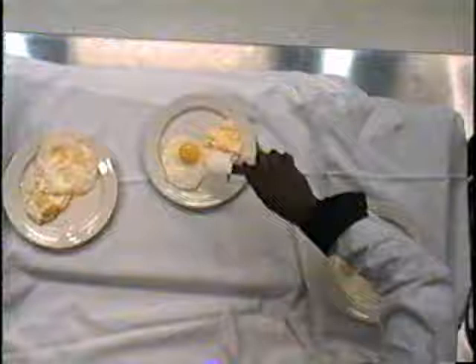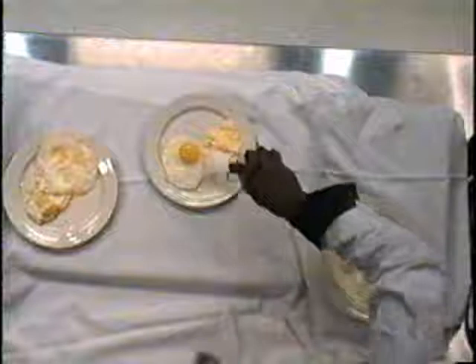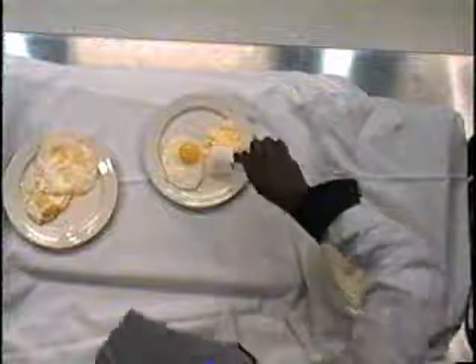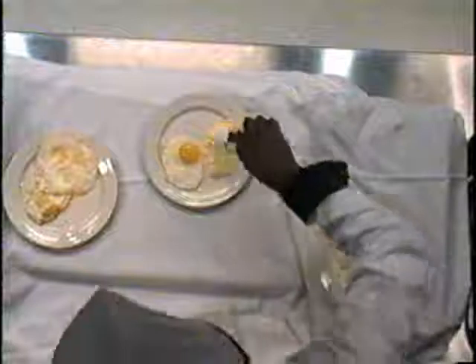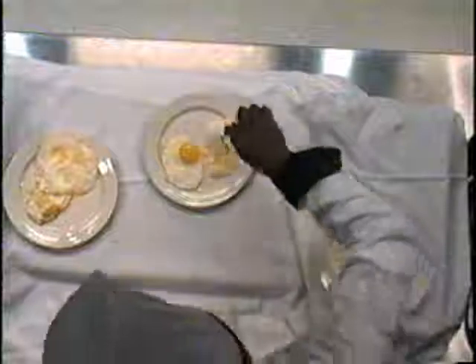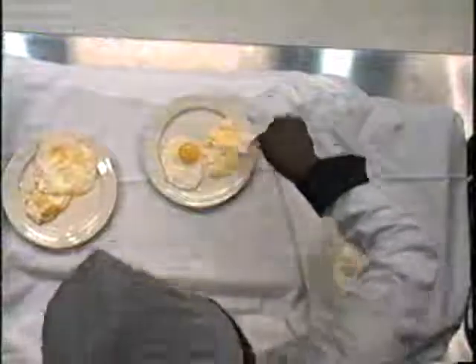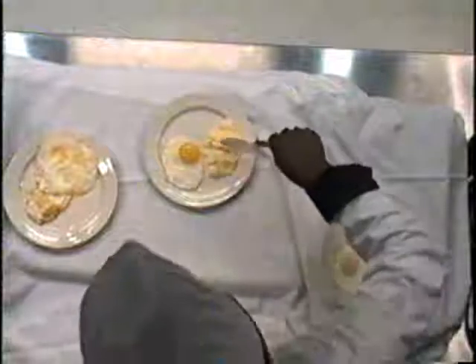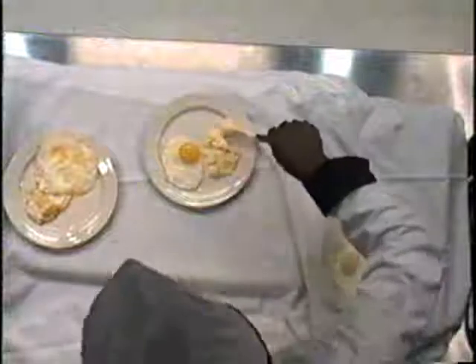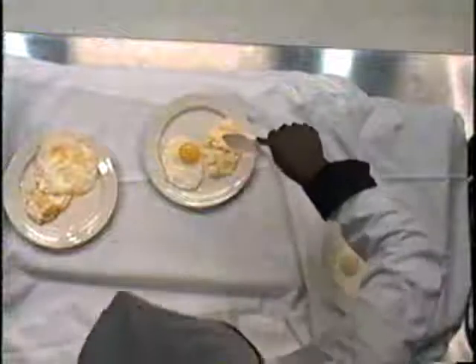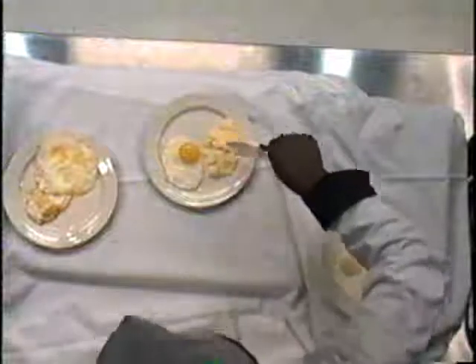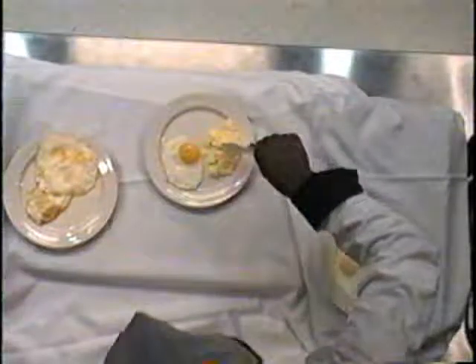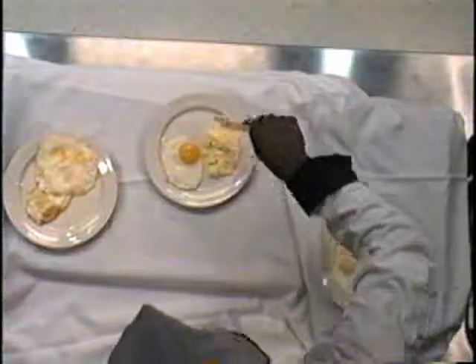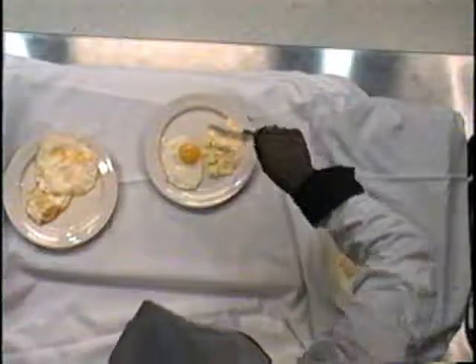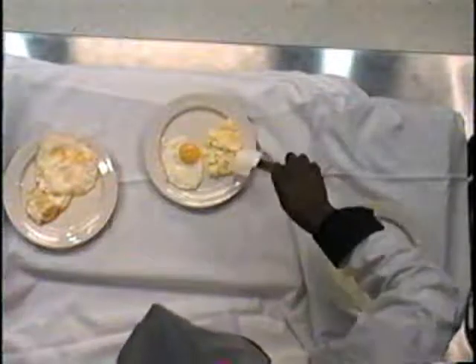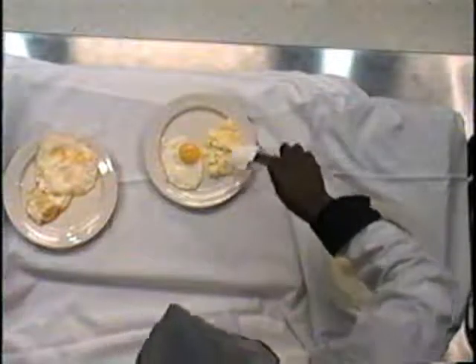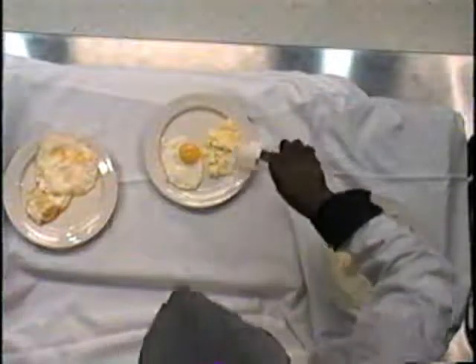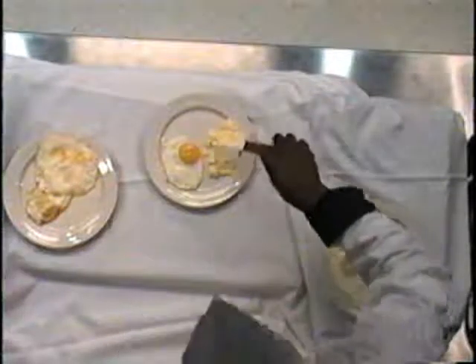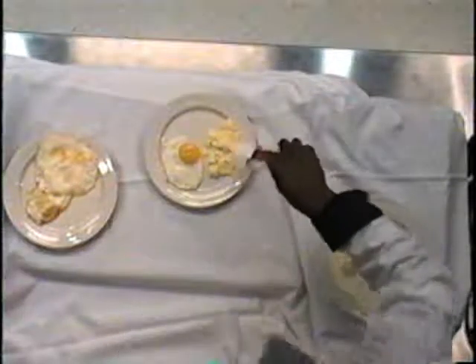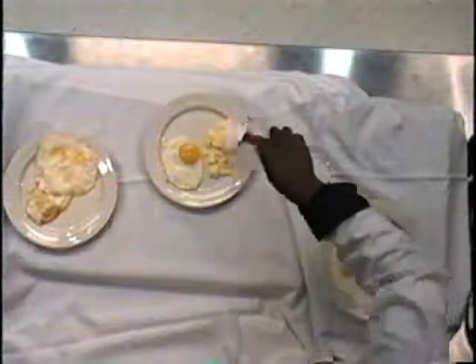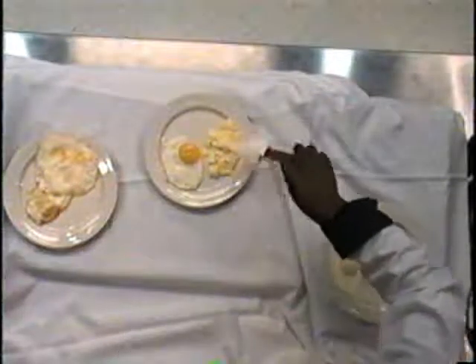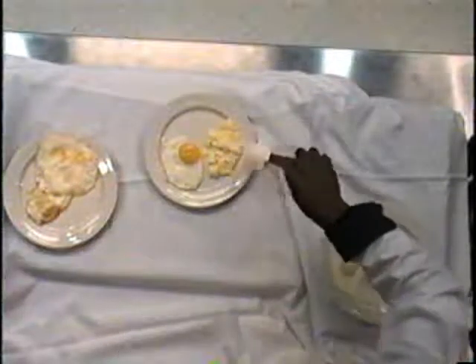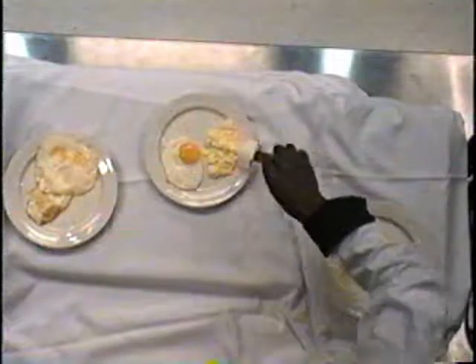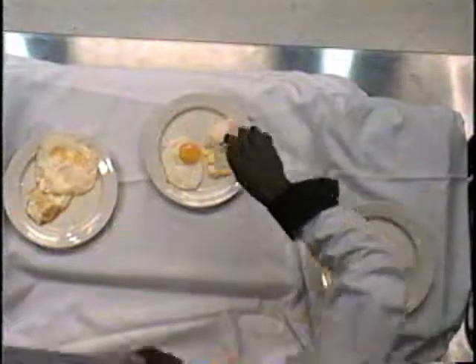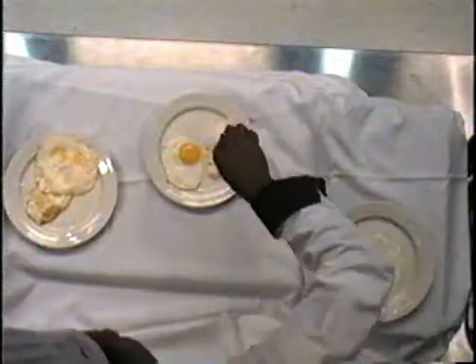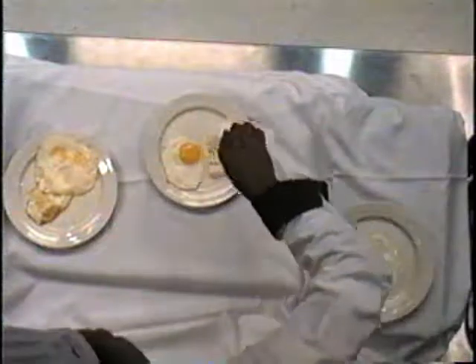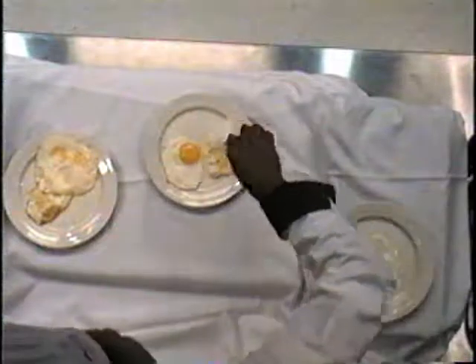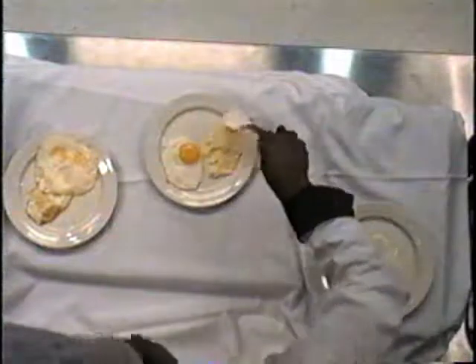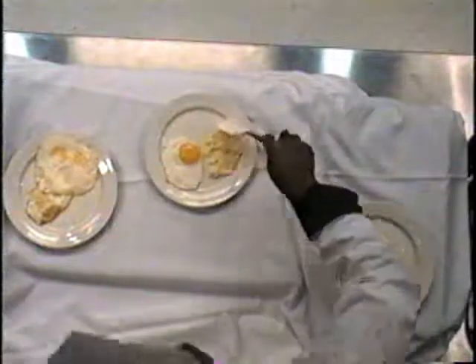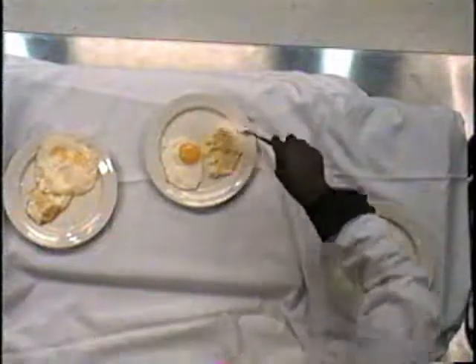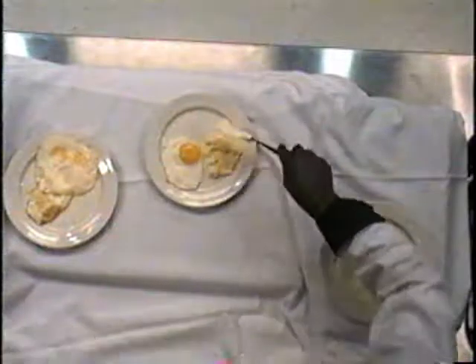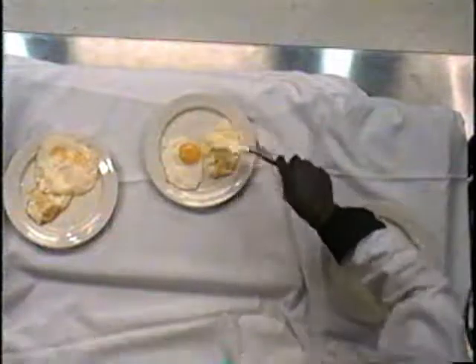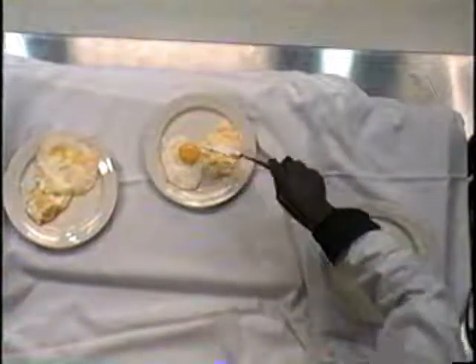Even color. You don't see the yolk separated from the white and all that. It's very even. It's a very nice, soft scrambled egg.